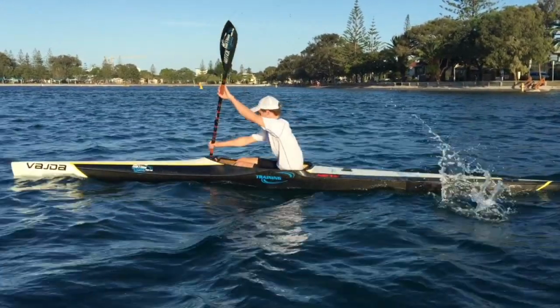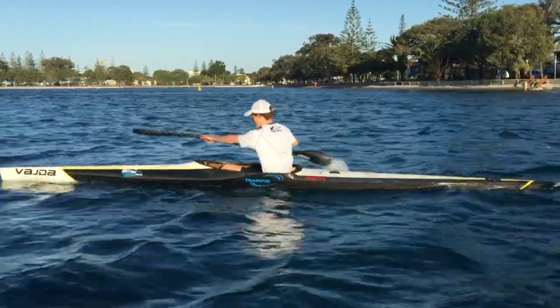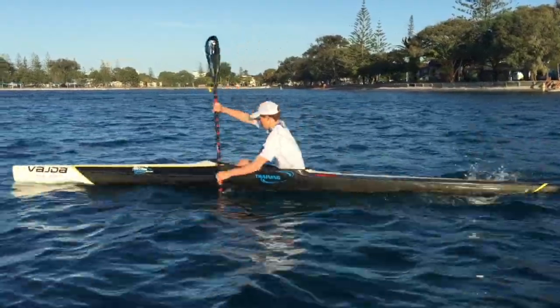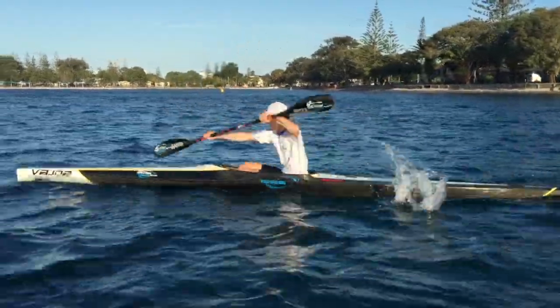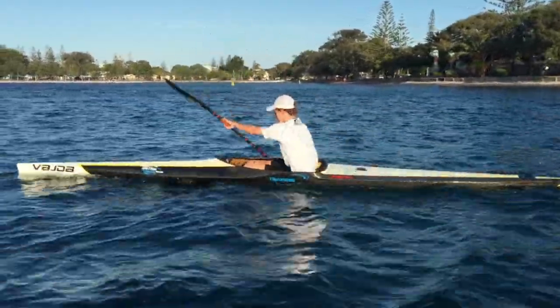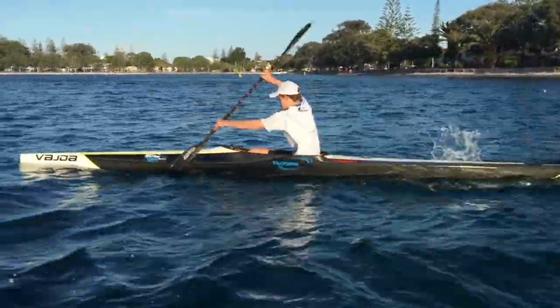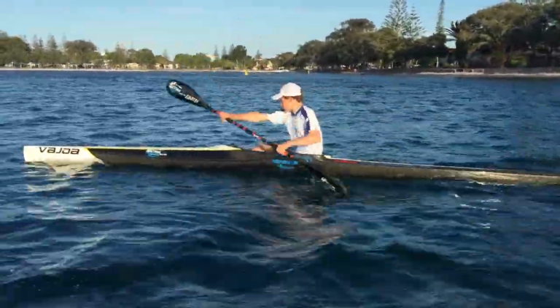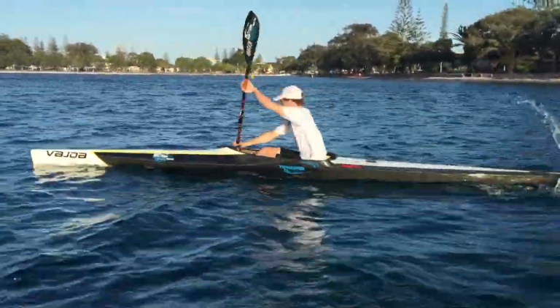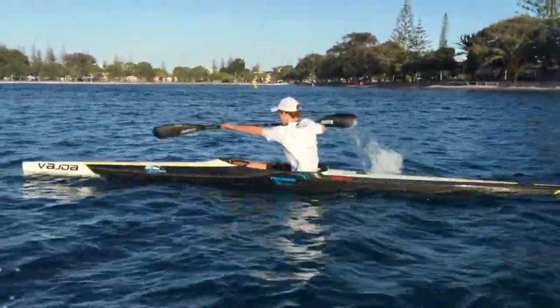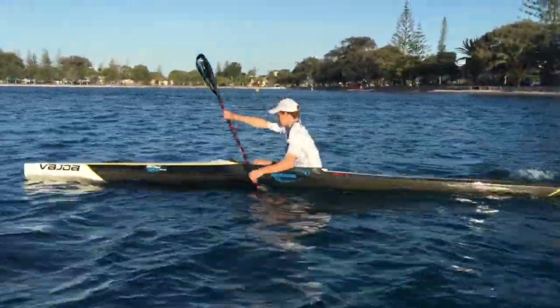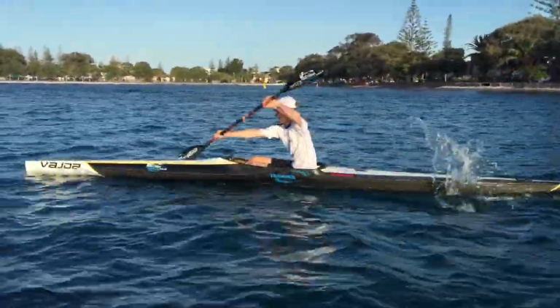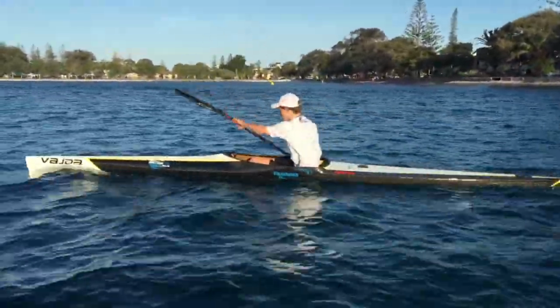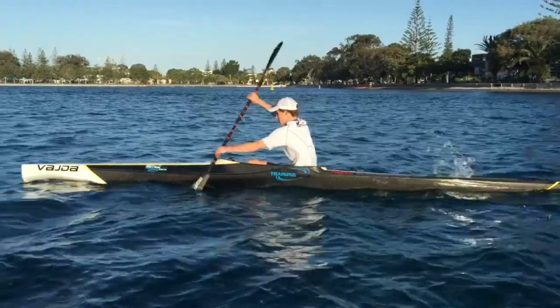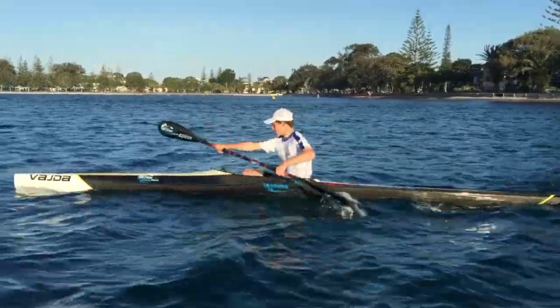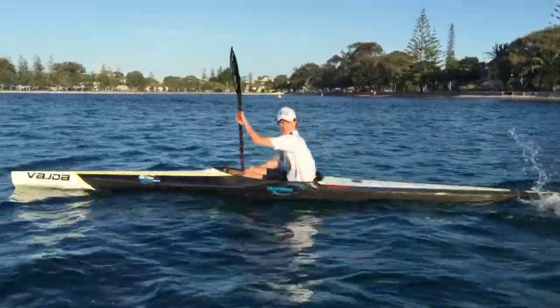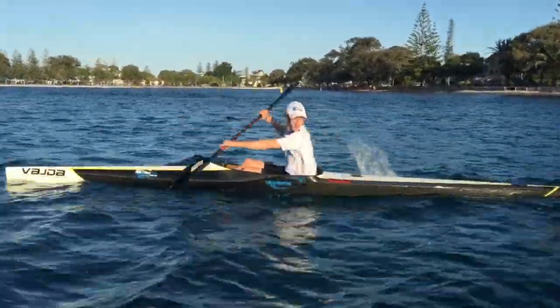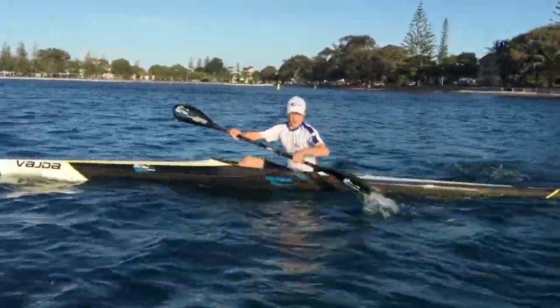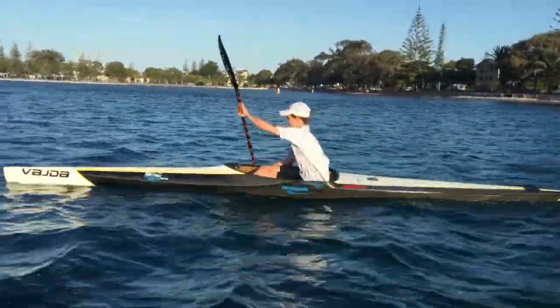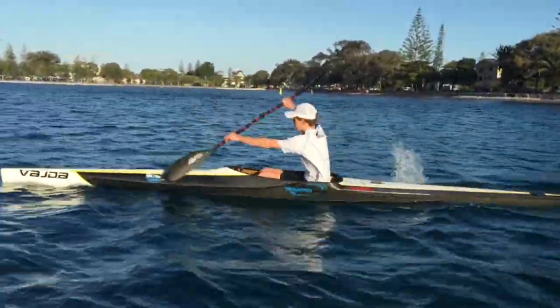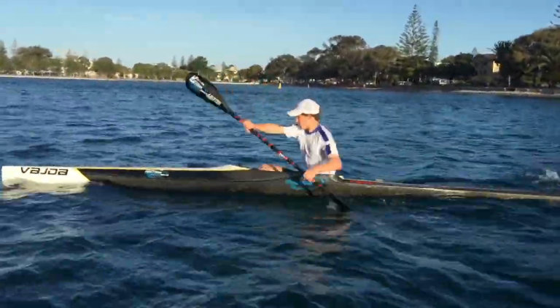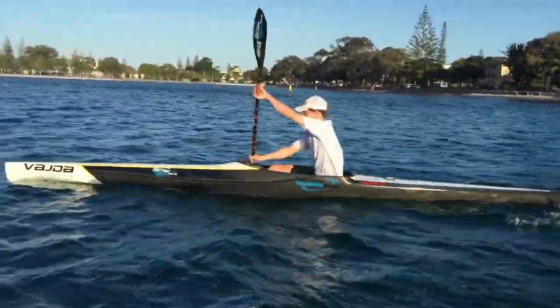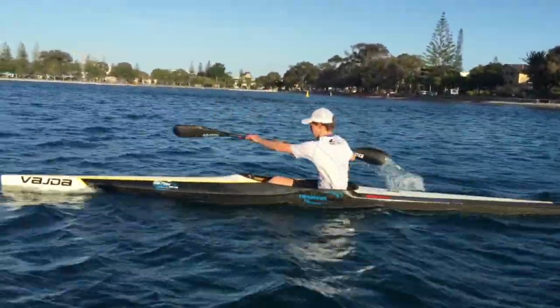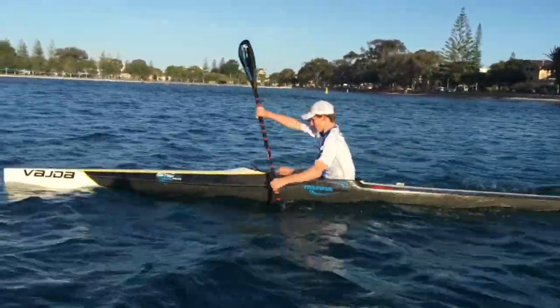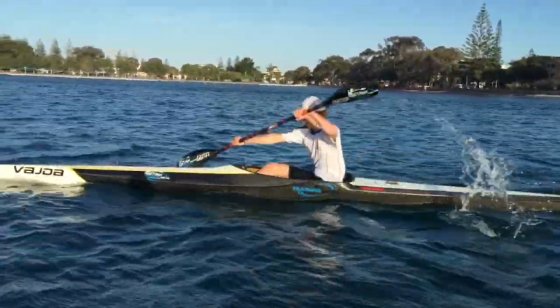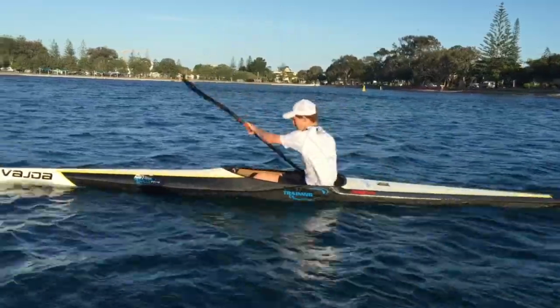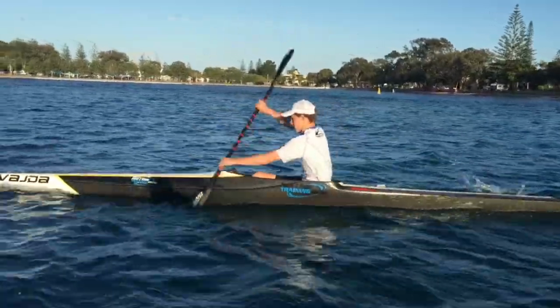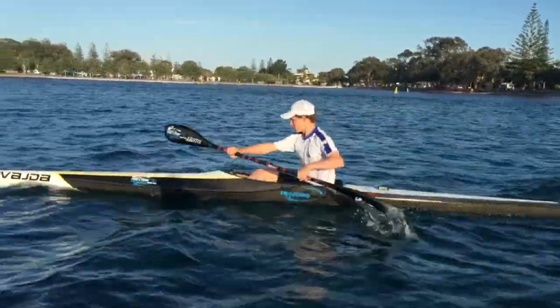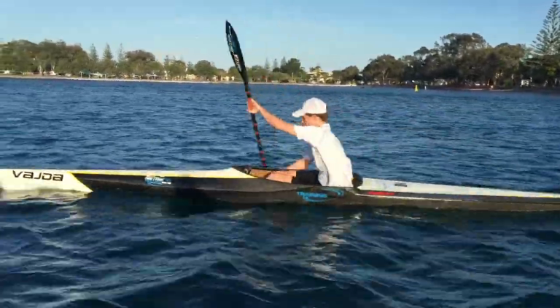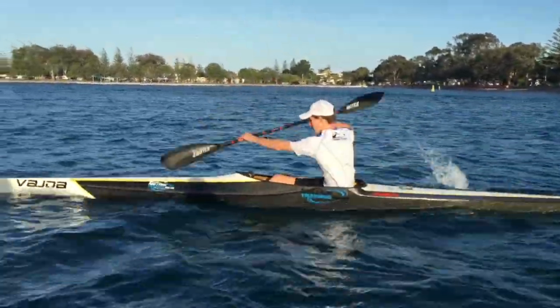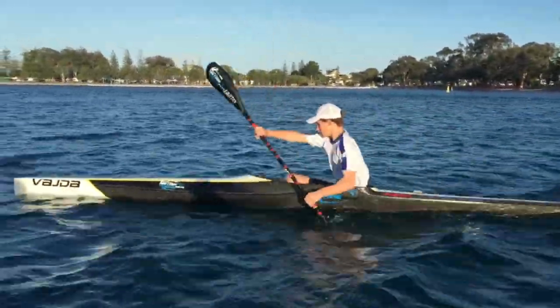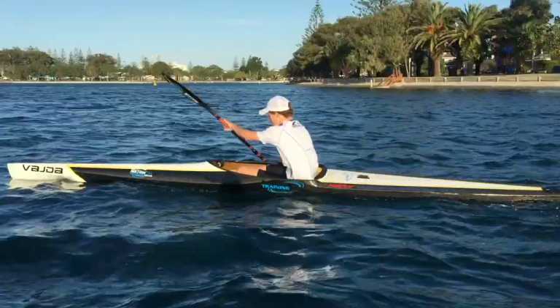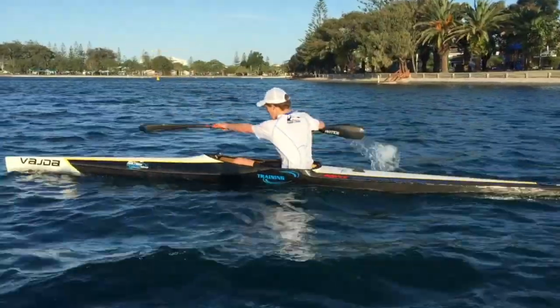Hey Ethan, yeah all looking good mate. So we've got a good leg drive now, hip rotation, shoulder rotation, elbows are up nice and high at the back, hand height's really good. That's fantastic, you've really come a long way.